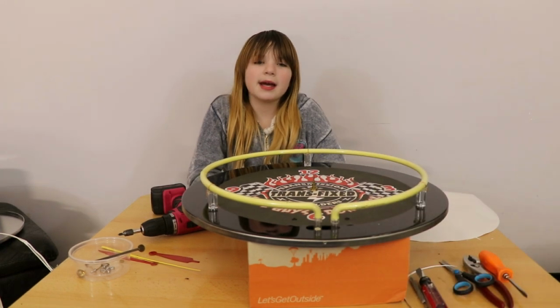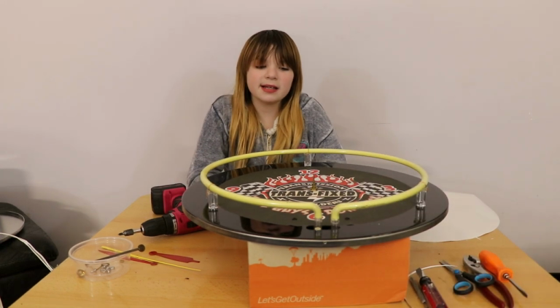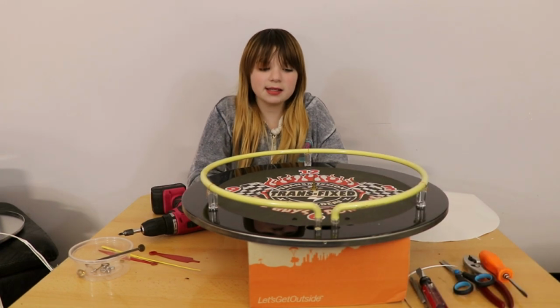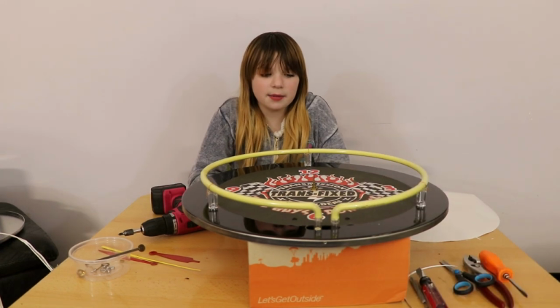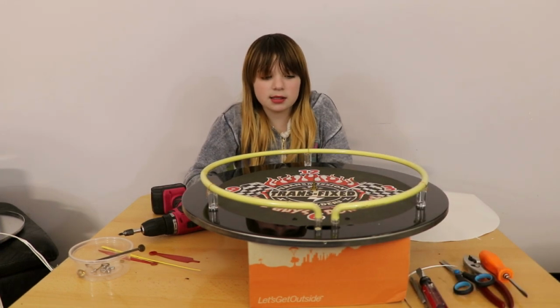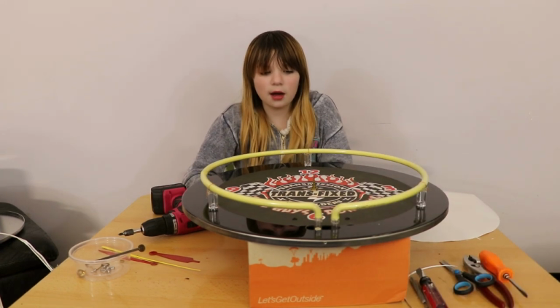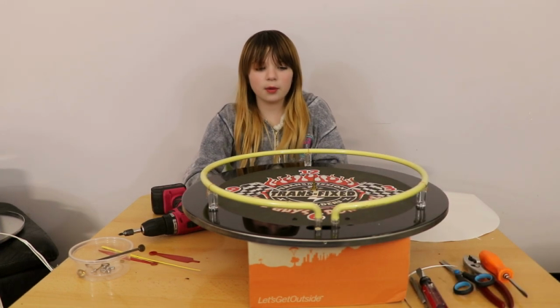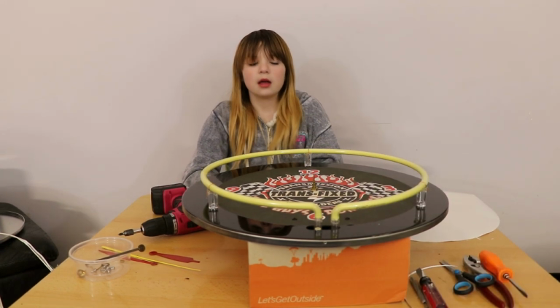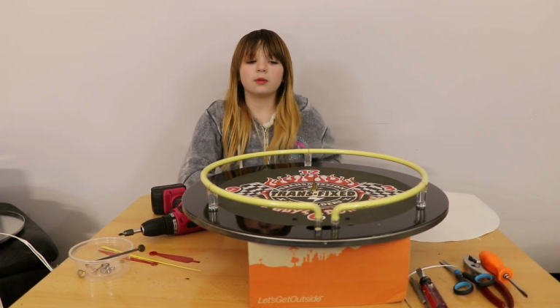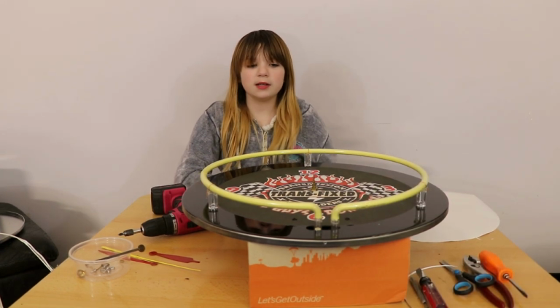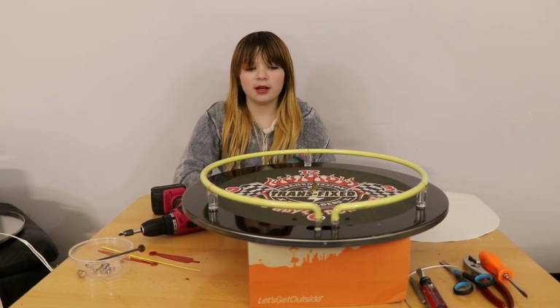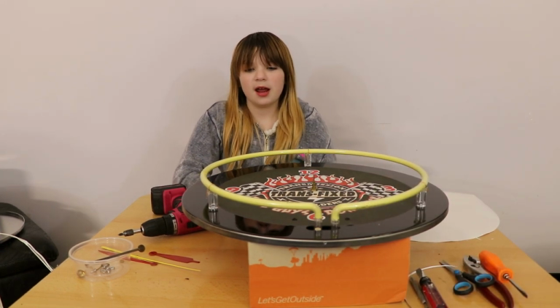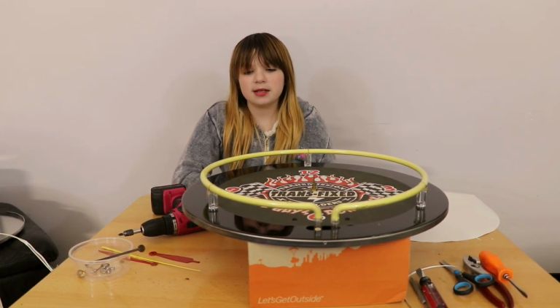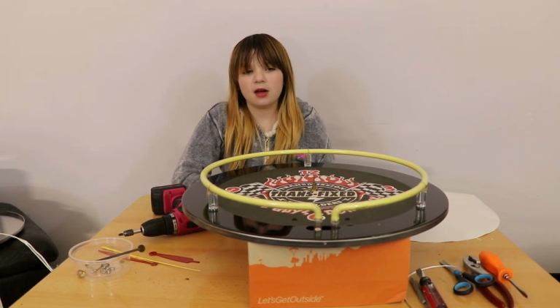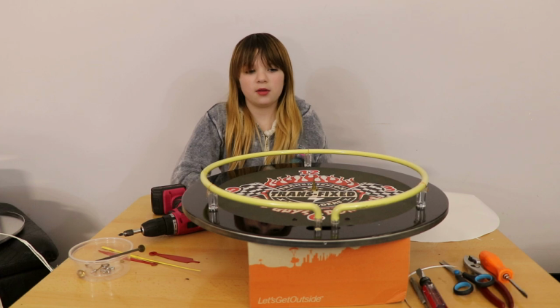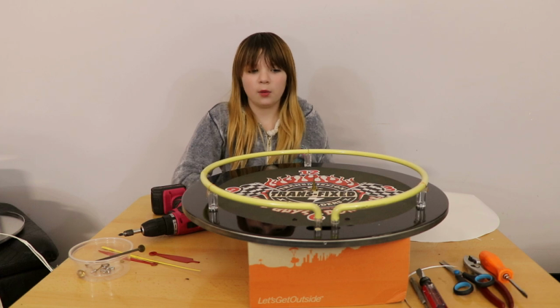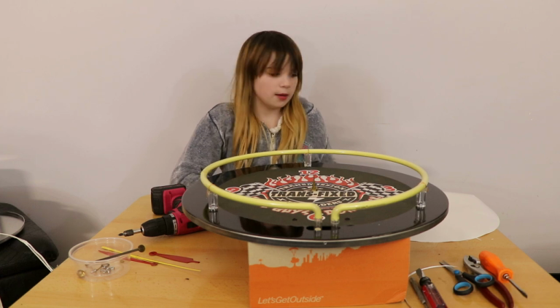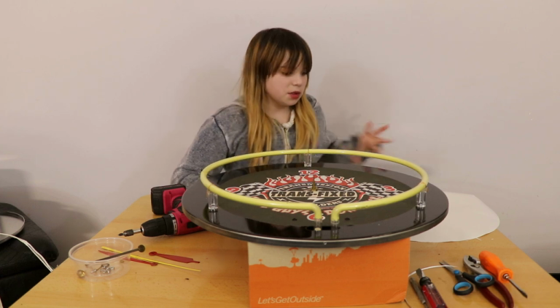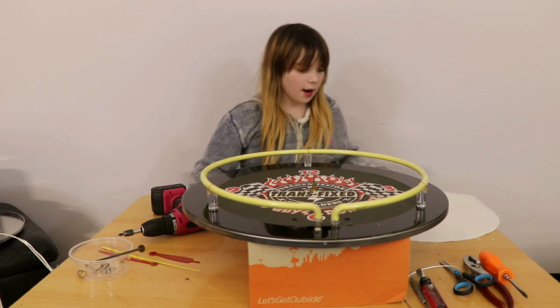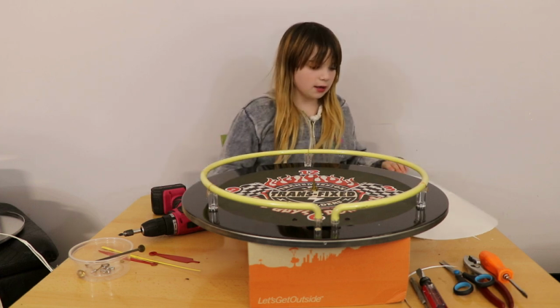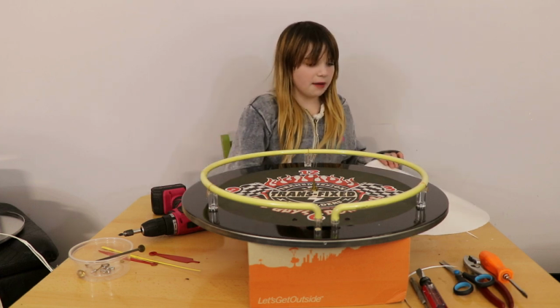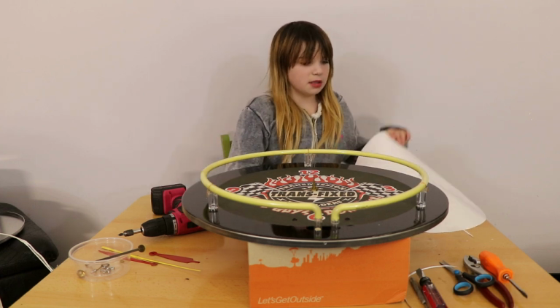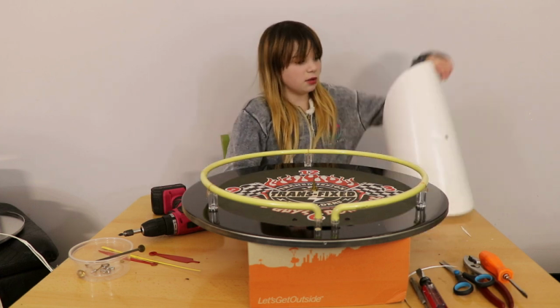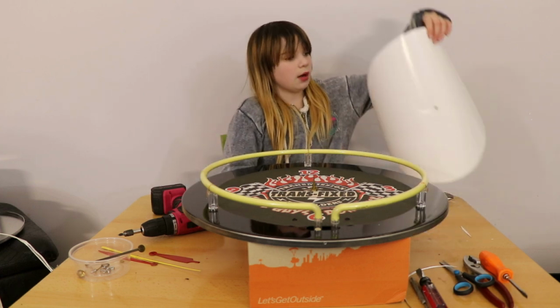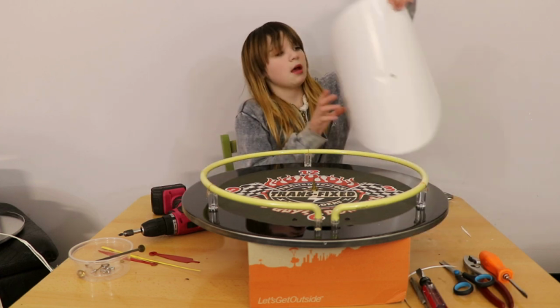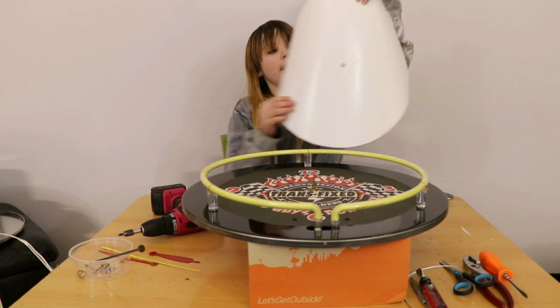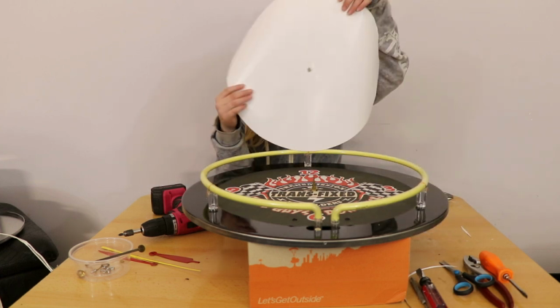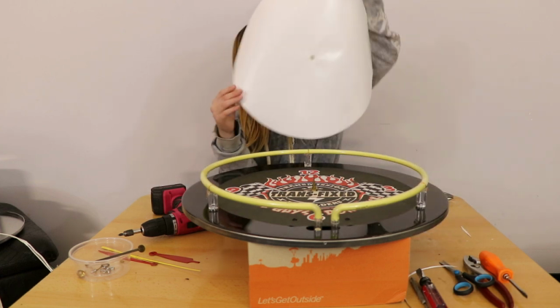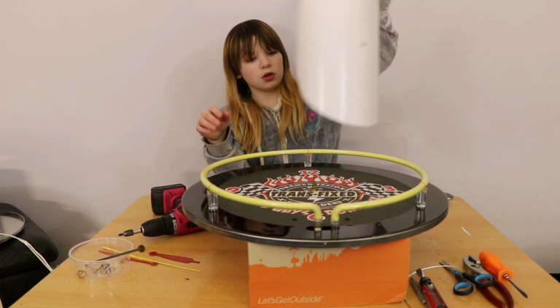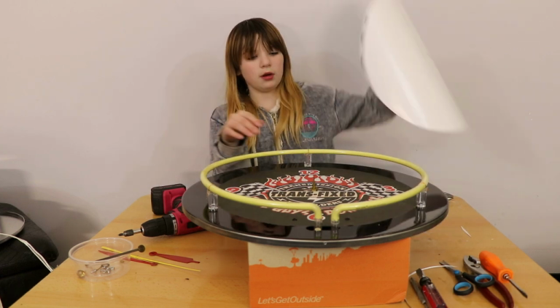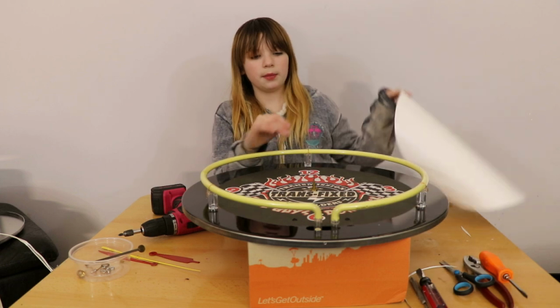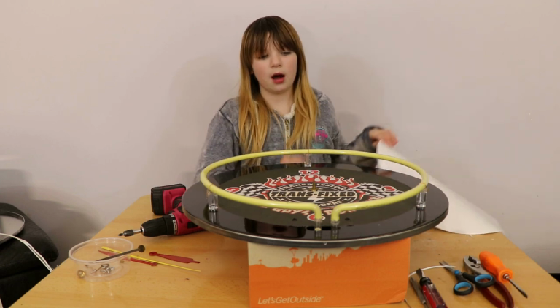It's the next day because the other one wasn't working and I accidentally cut it the wrong way. So I ended up having to get a new one and just cut it in a circle and then put it on.